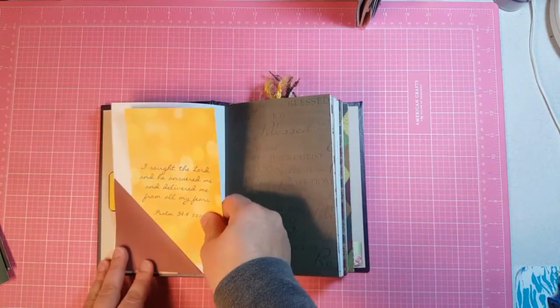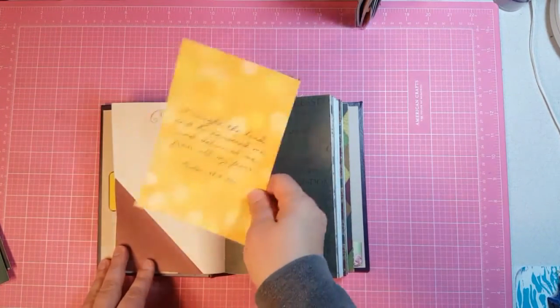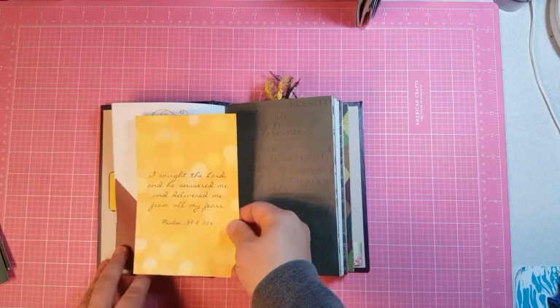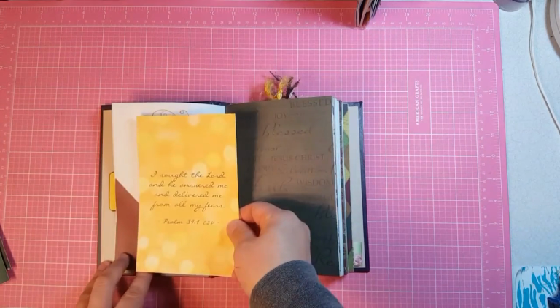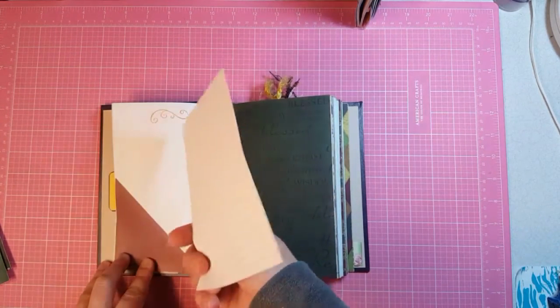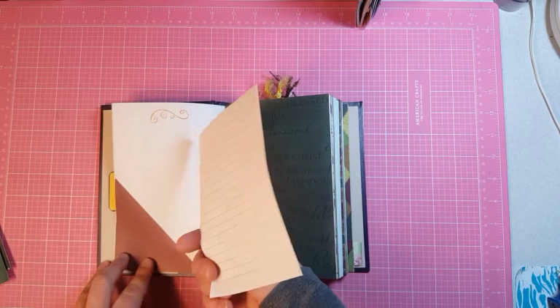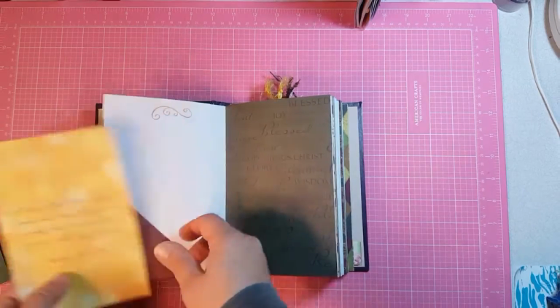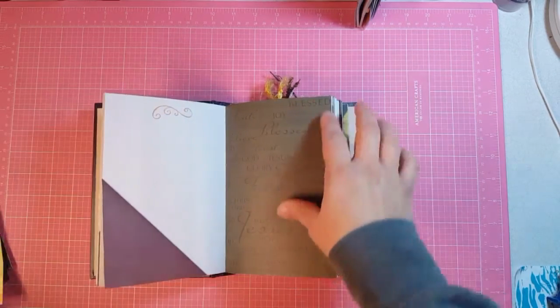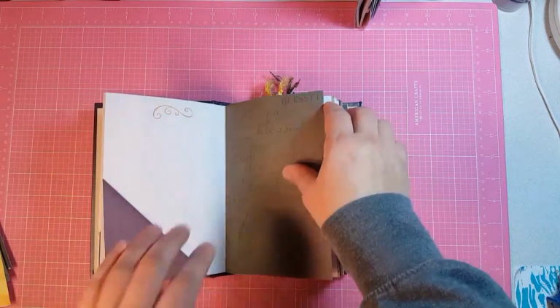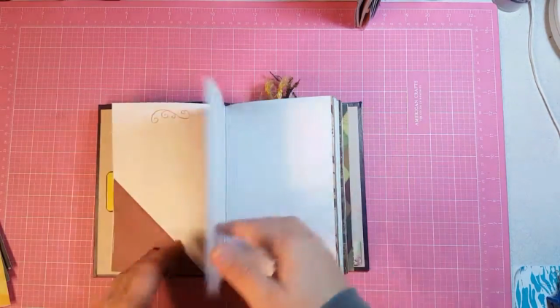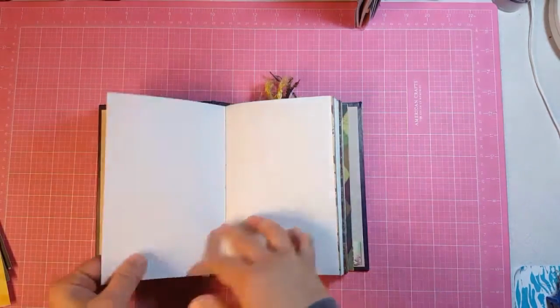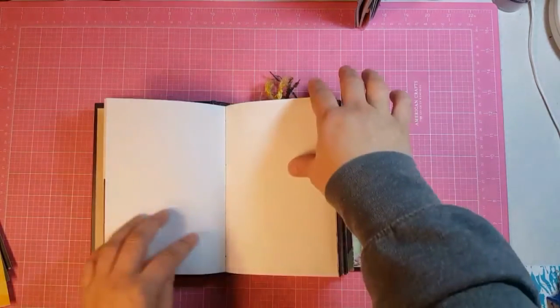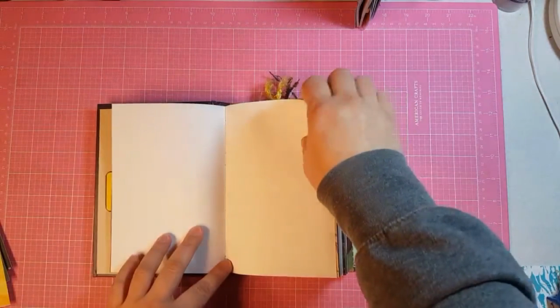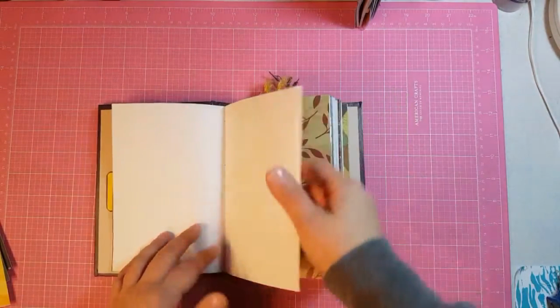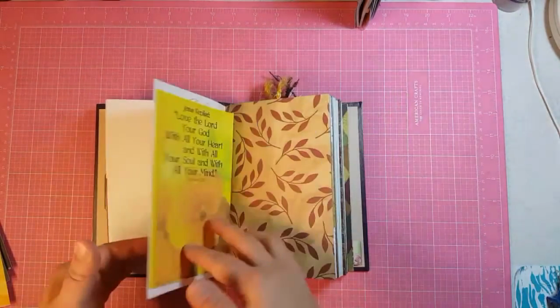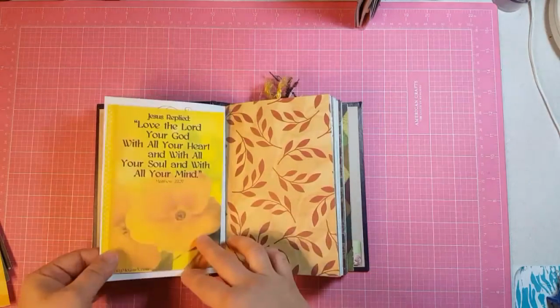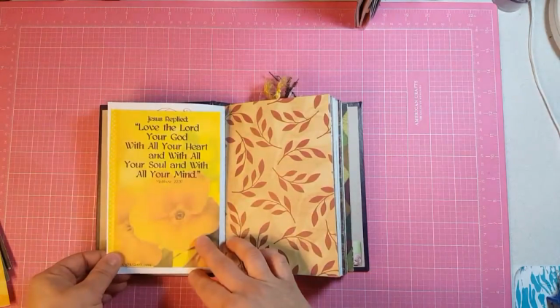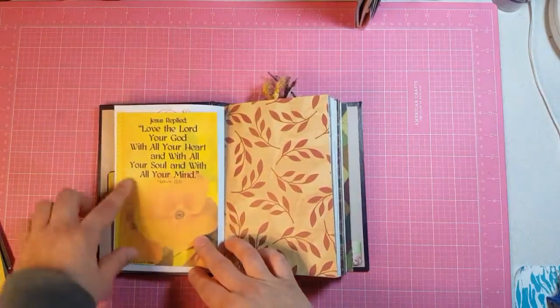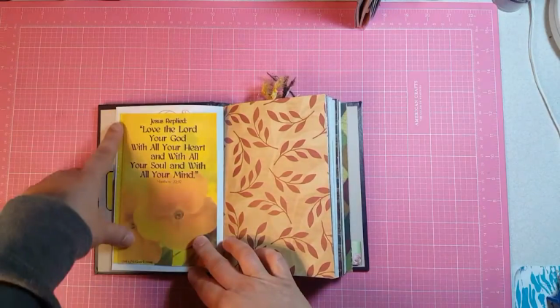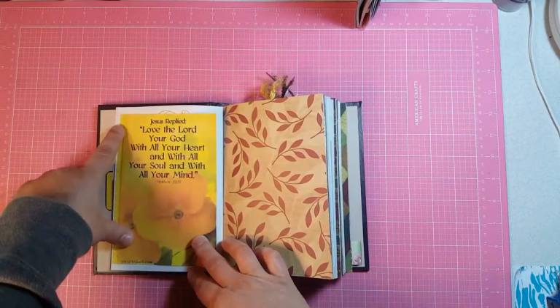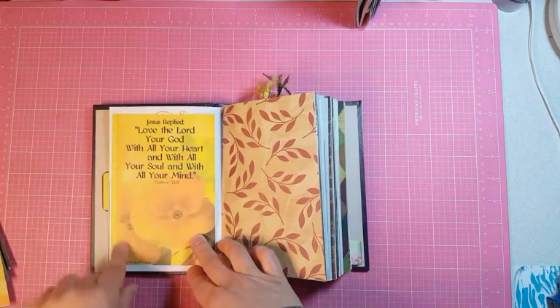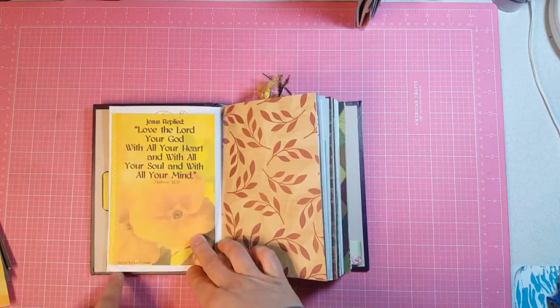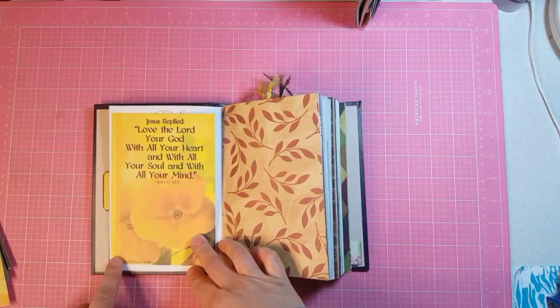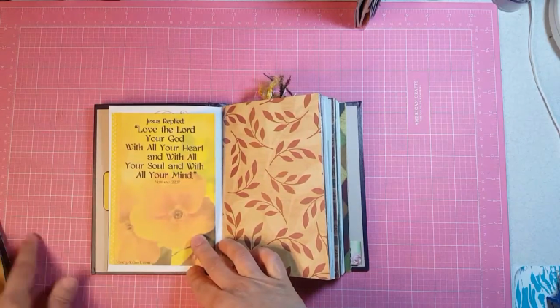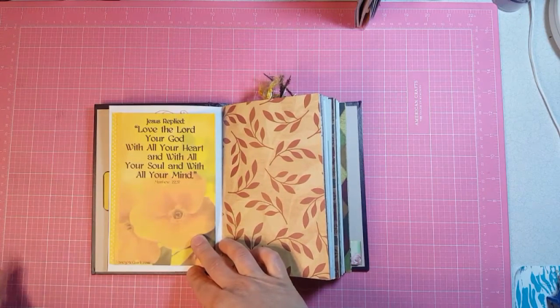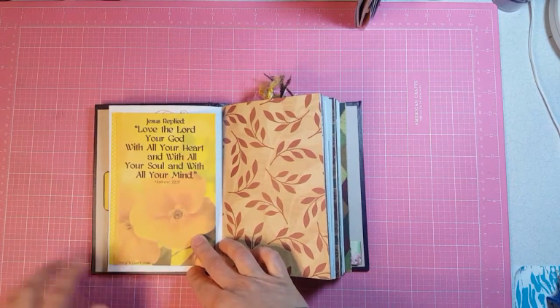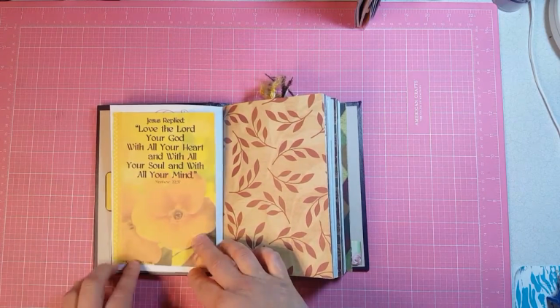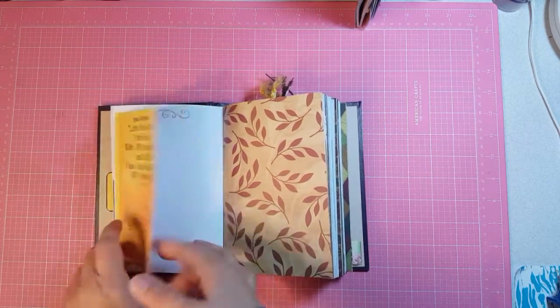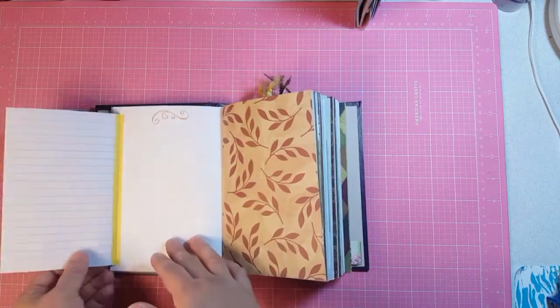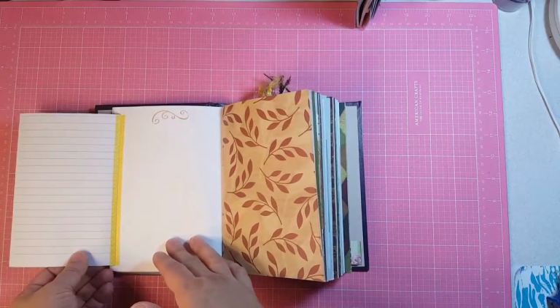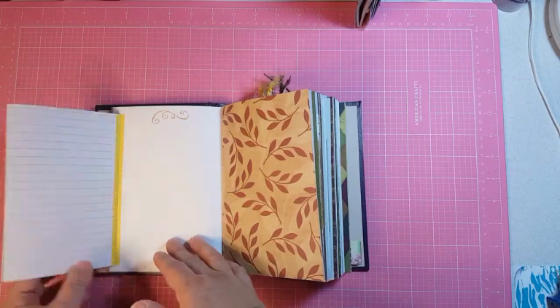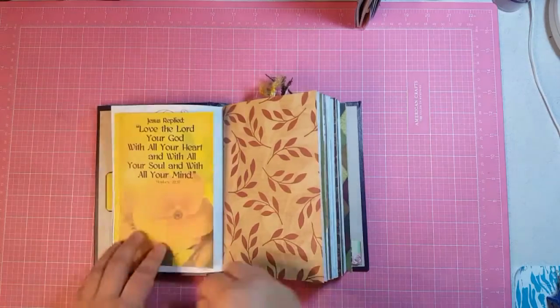This is a bottom flick with a journaling card. I washi taped this one down so it just folds out and she can journal on that.